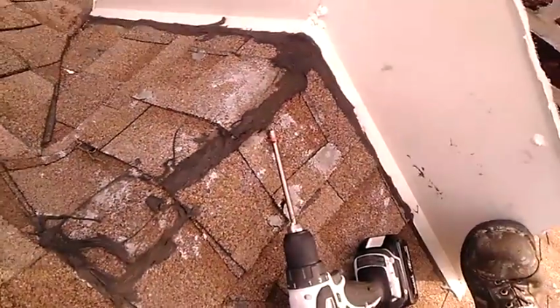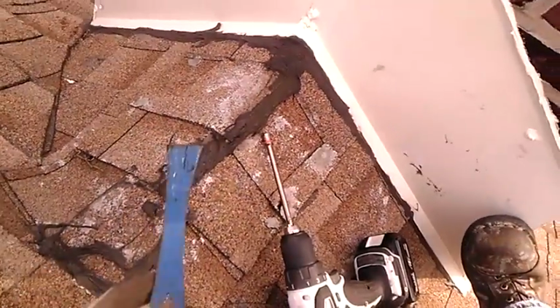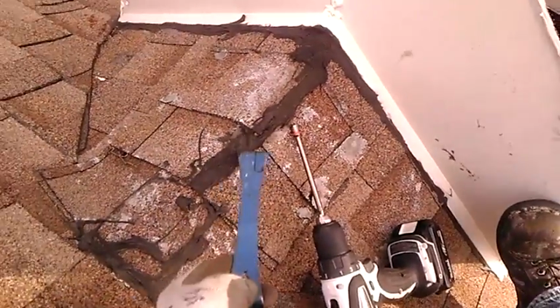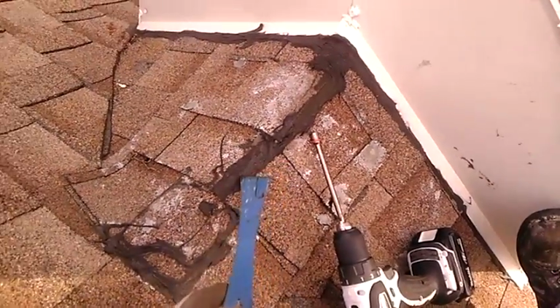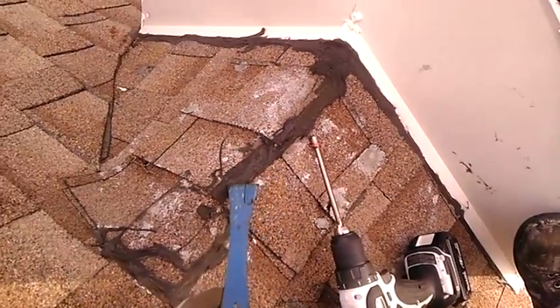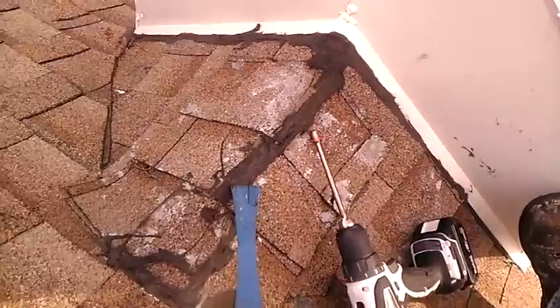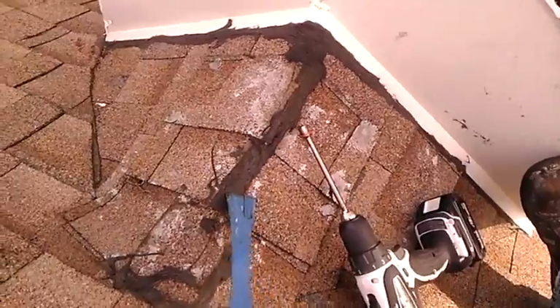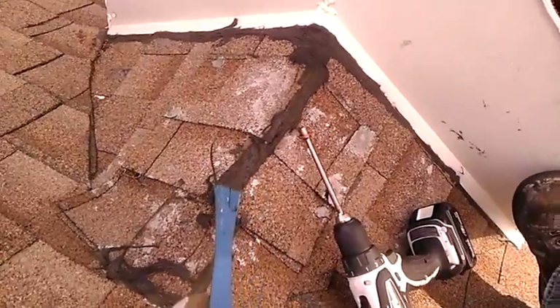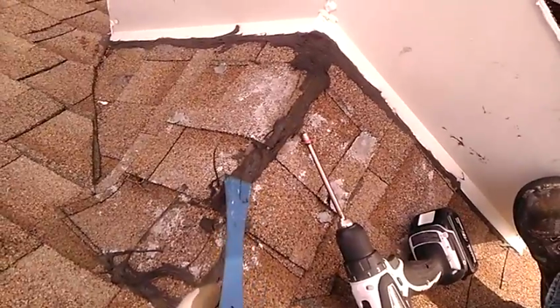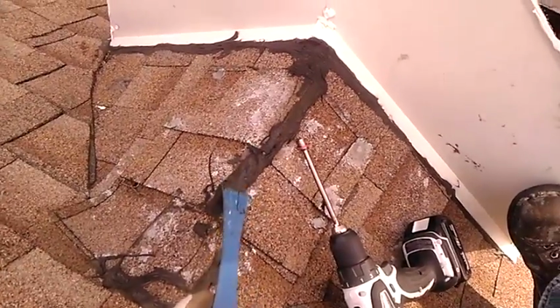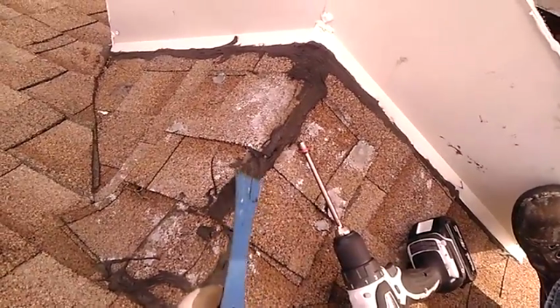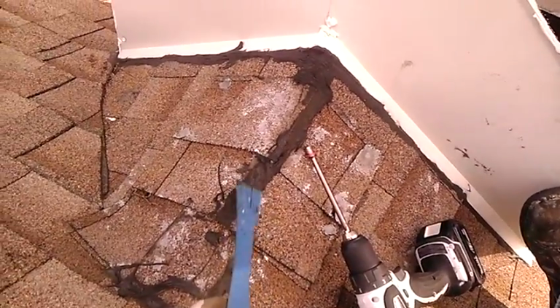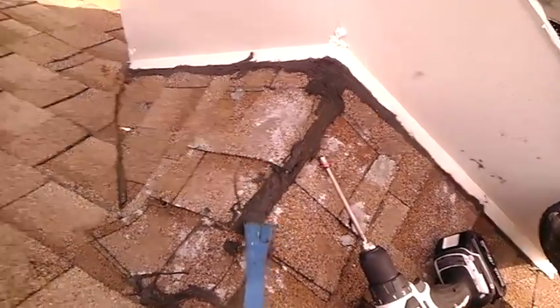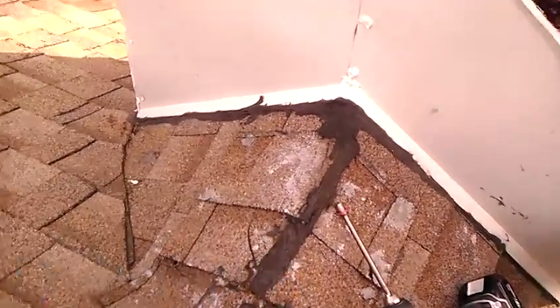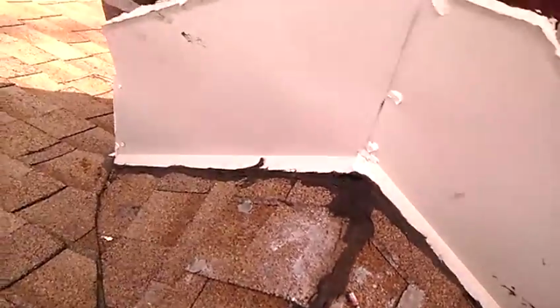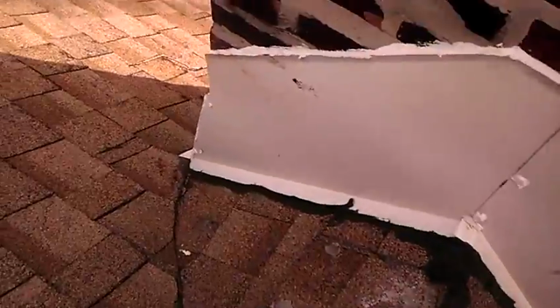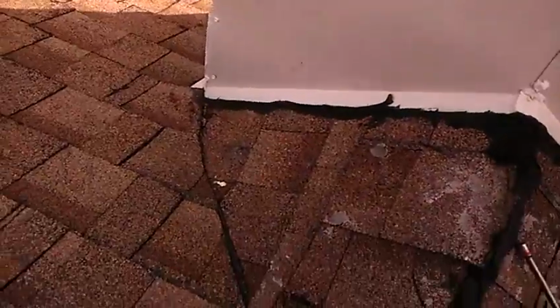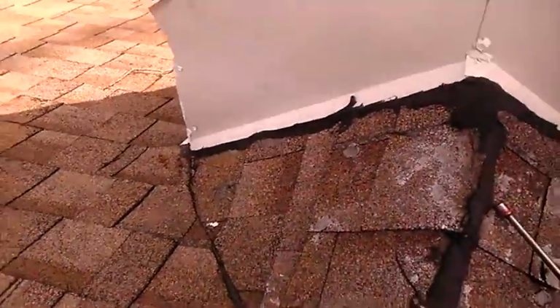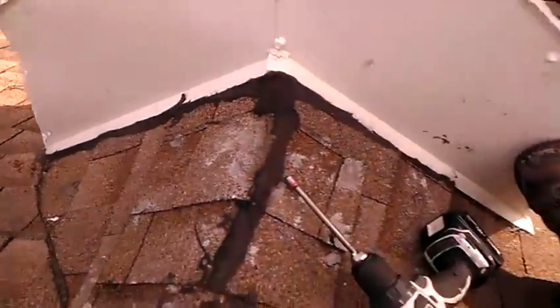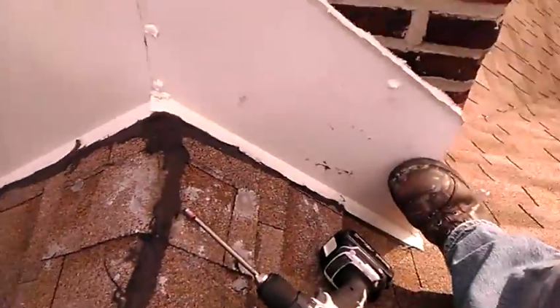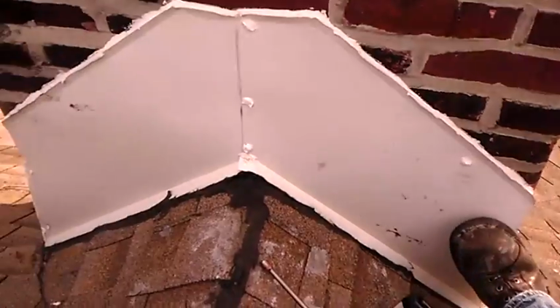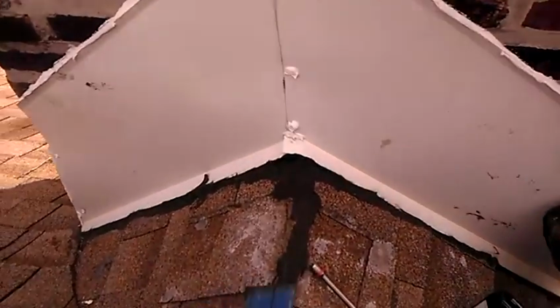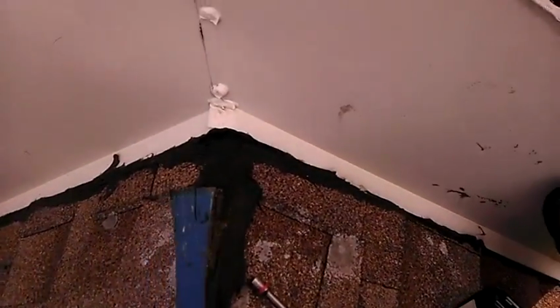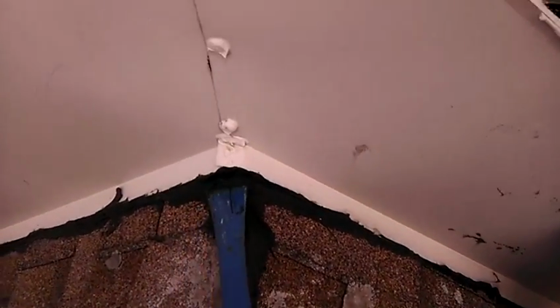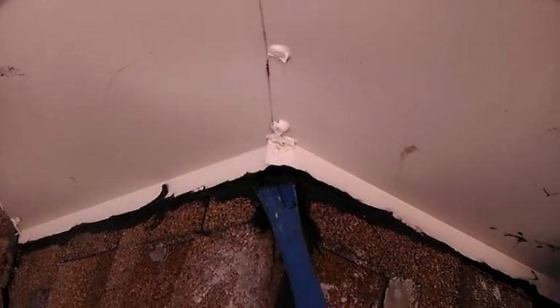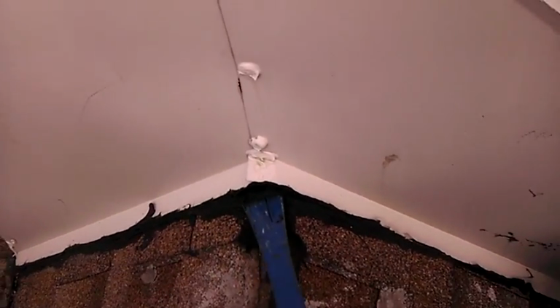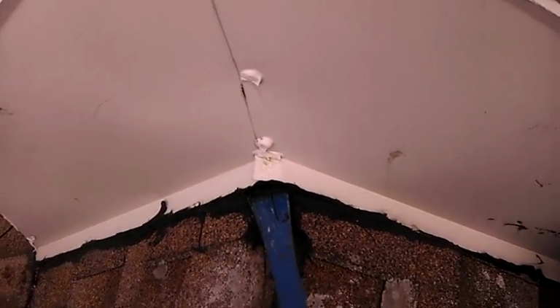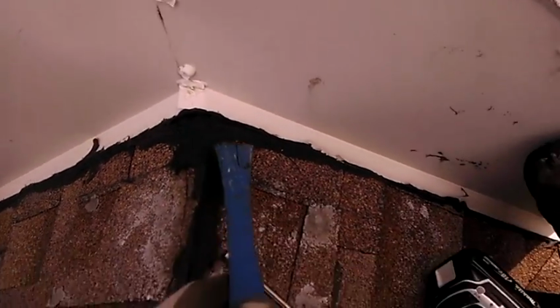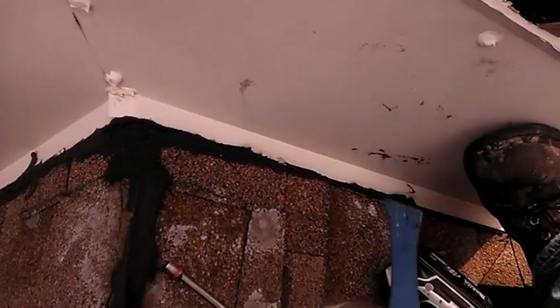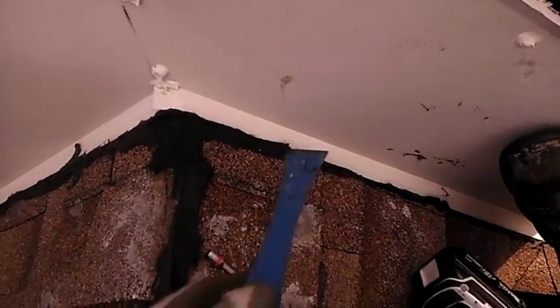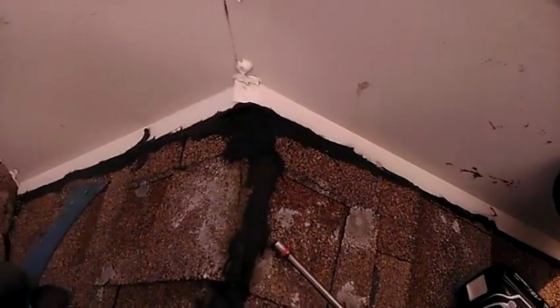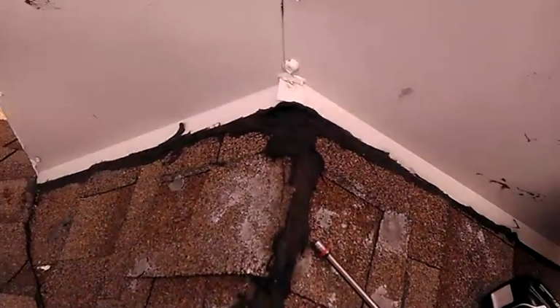It looks like maybe they were cracking, and somebody's come up here and just put a bunch of caulk on there. They also tried to resolve the problem by putting more caulk everywhere.